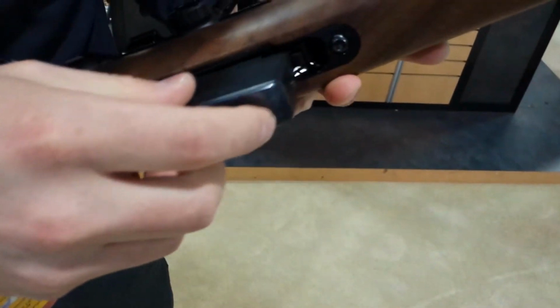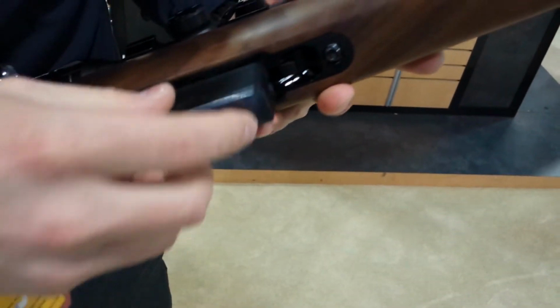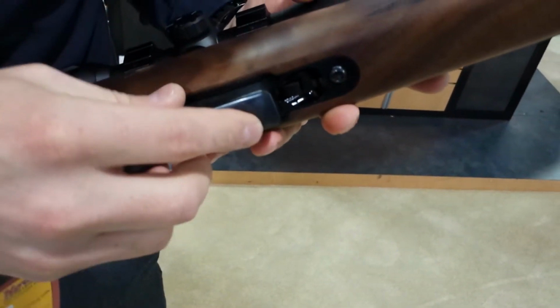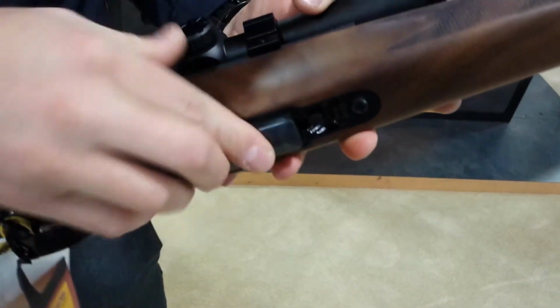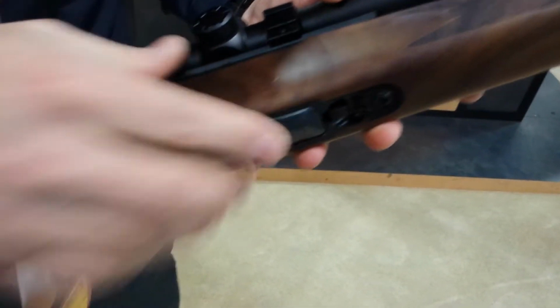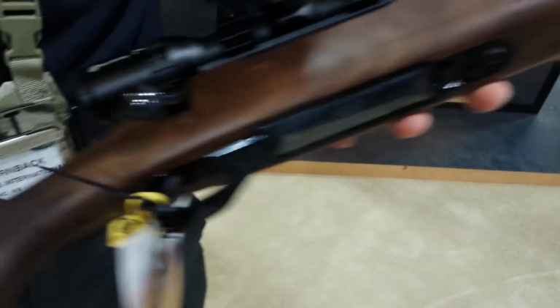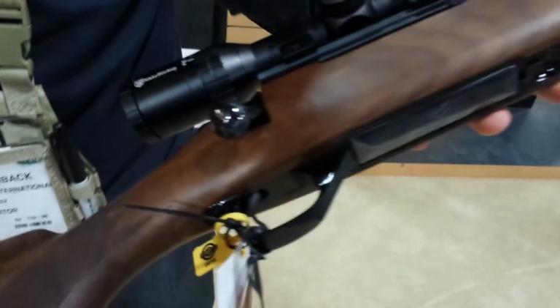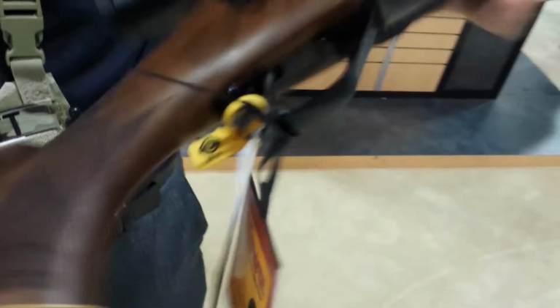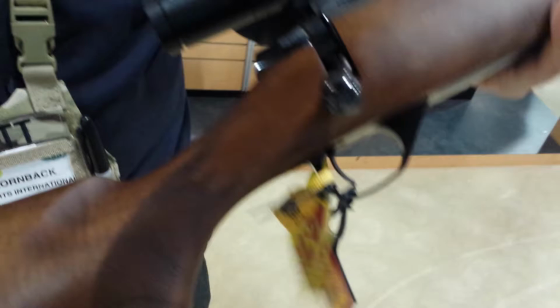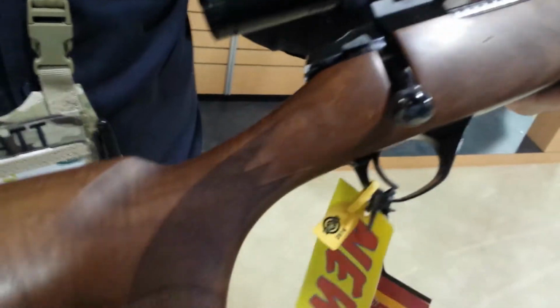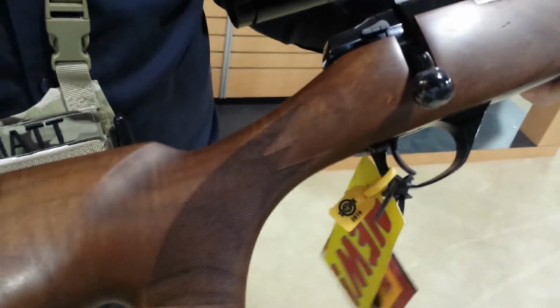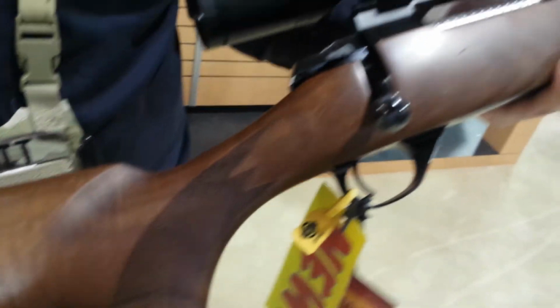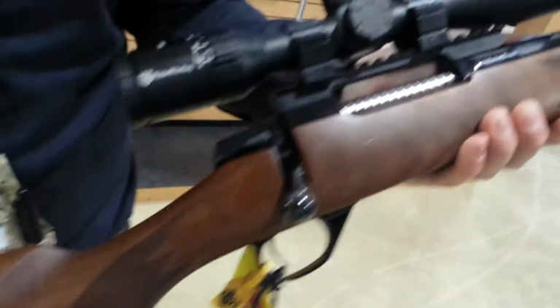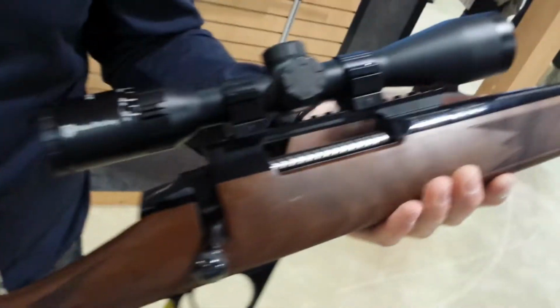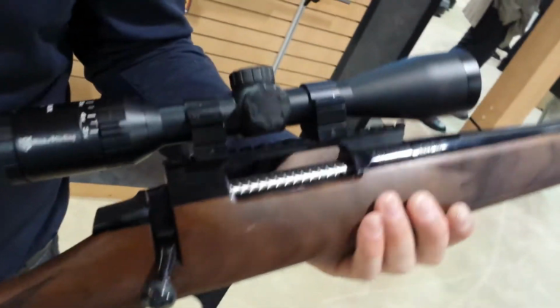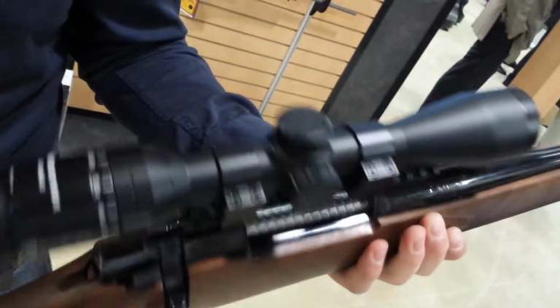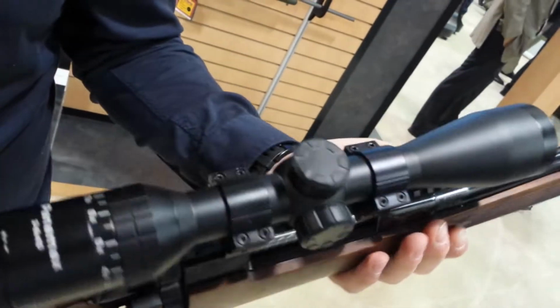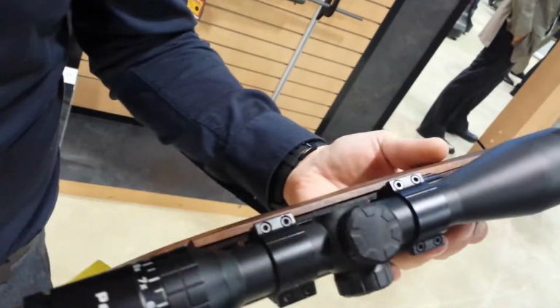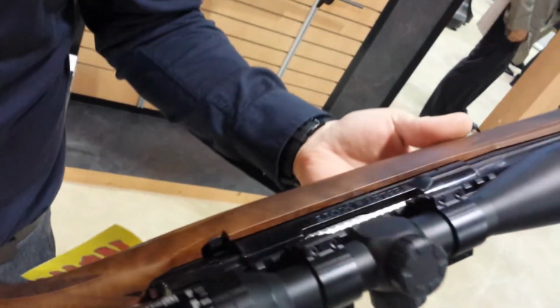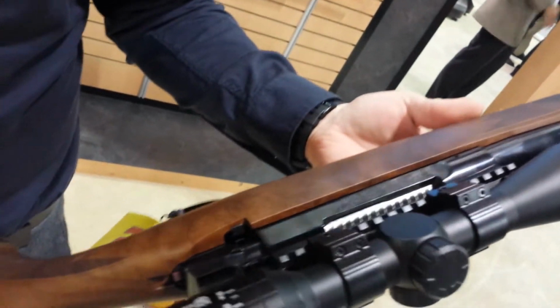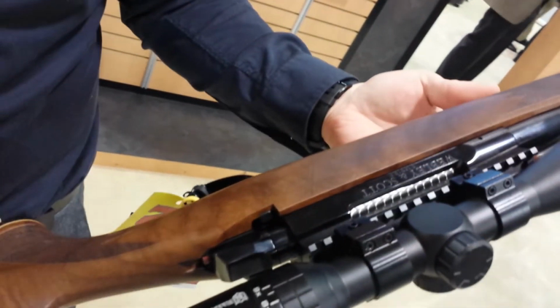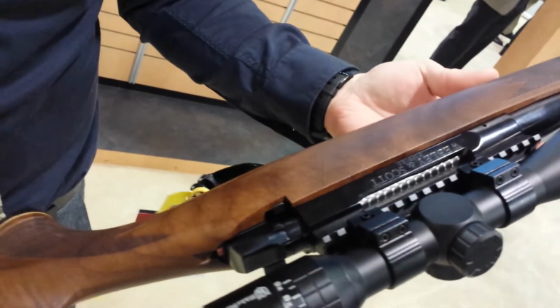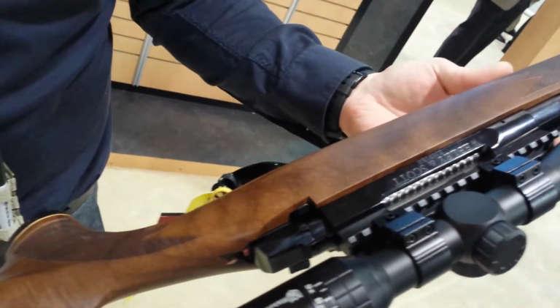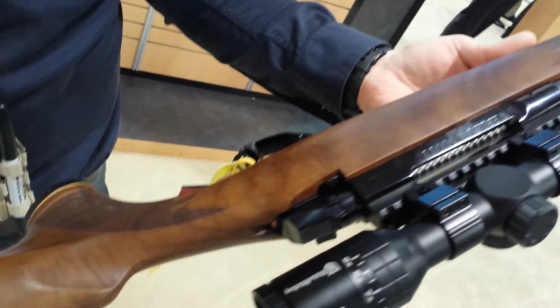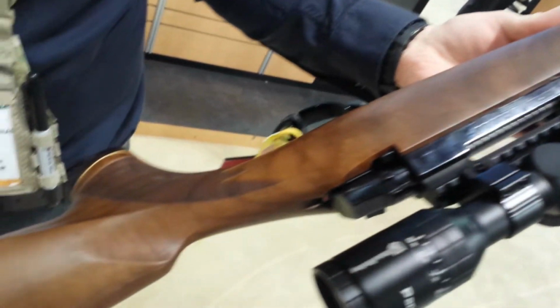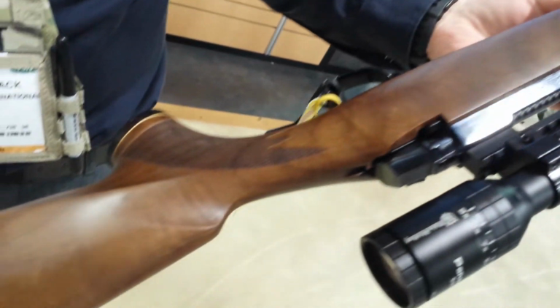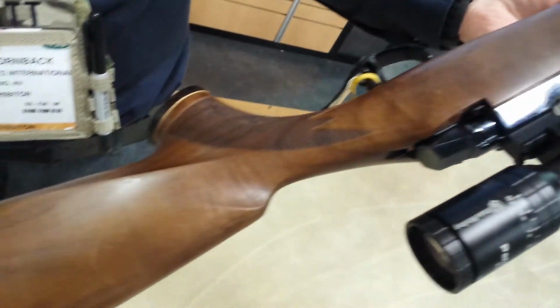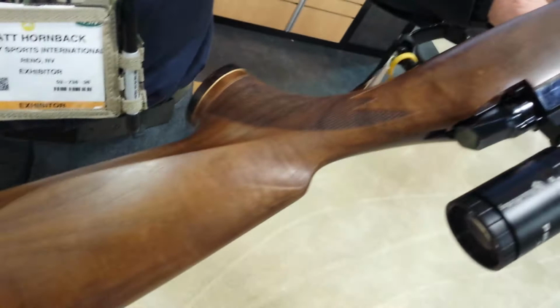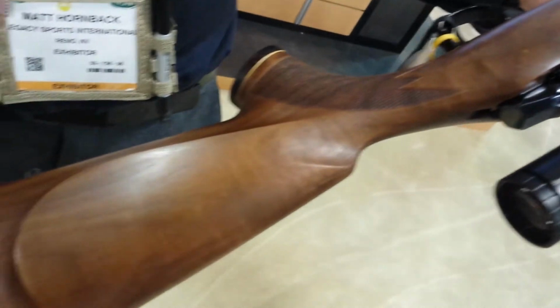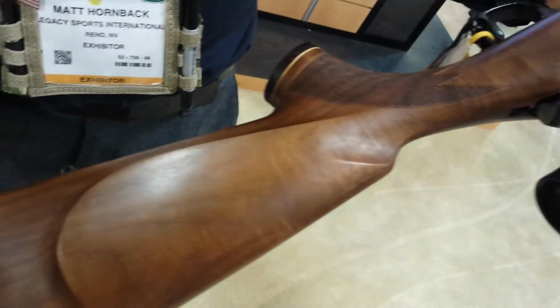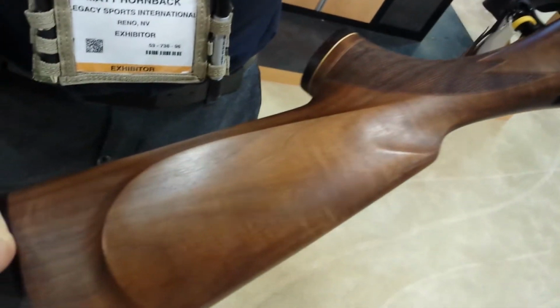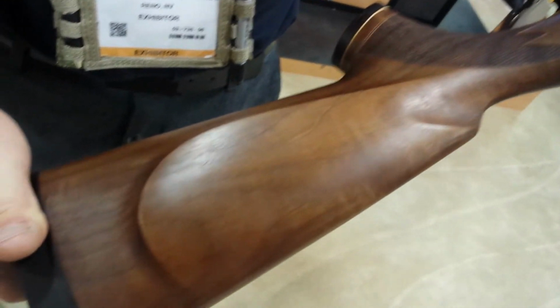It features a flush fit five round attachable box magazine. It's available as rifle only or with a scope package. And it has a beautiful Italian walnut stock with a cheek piece.